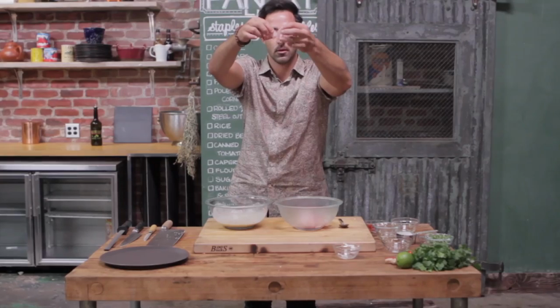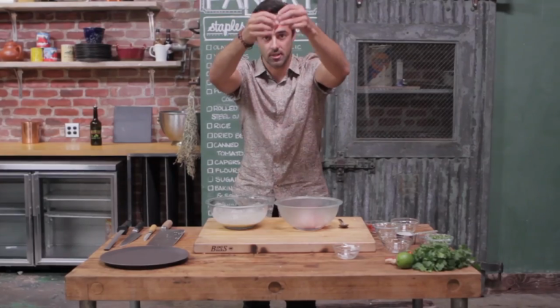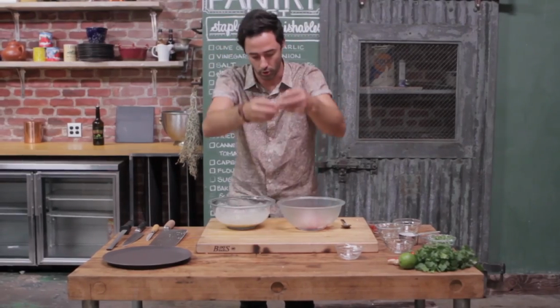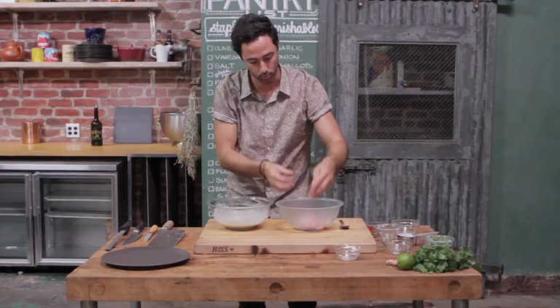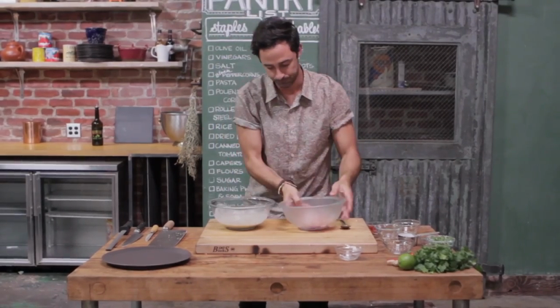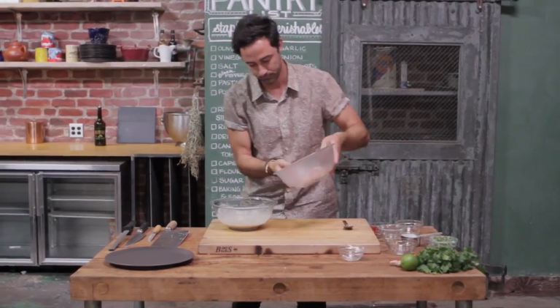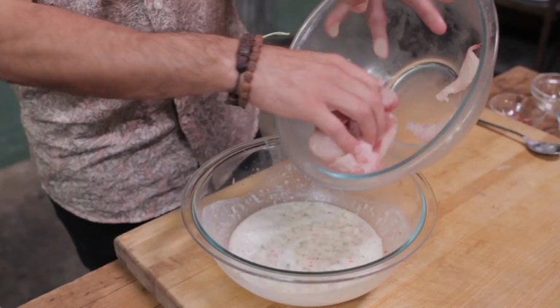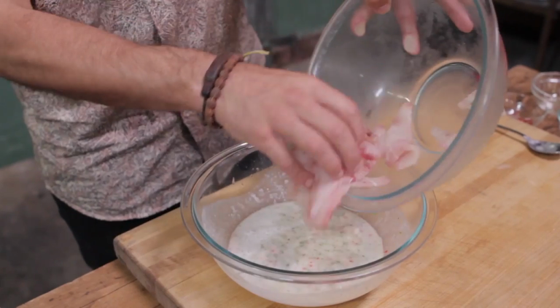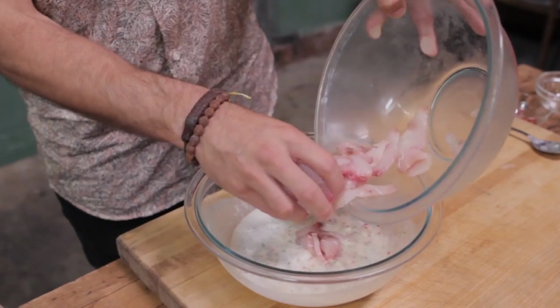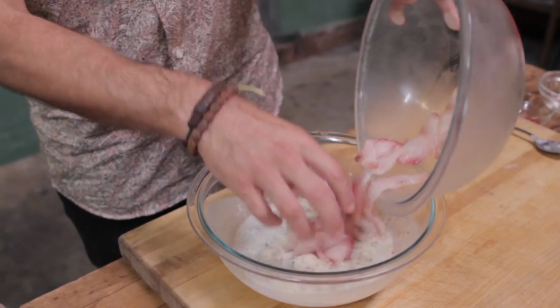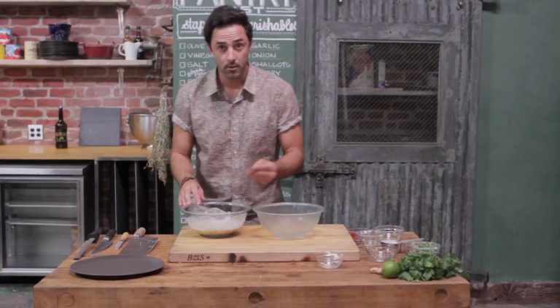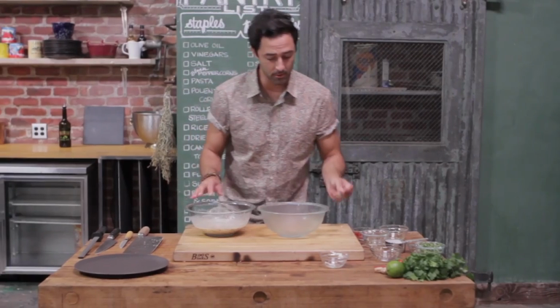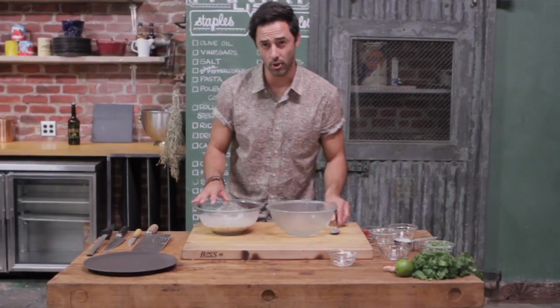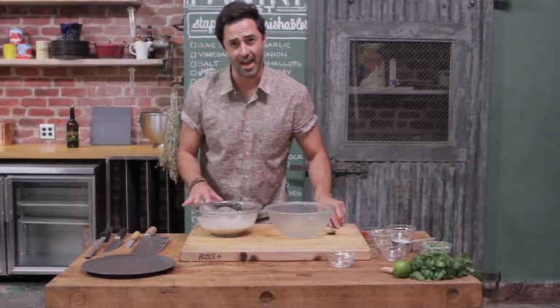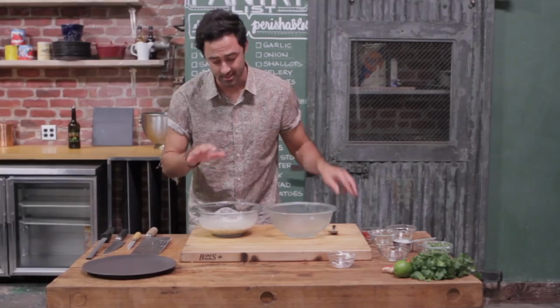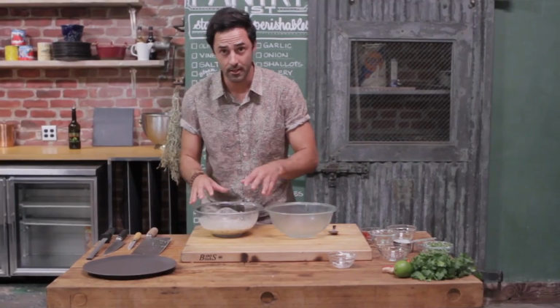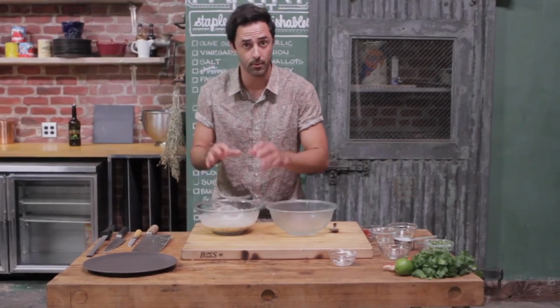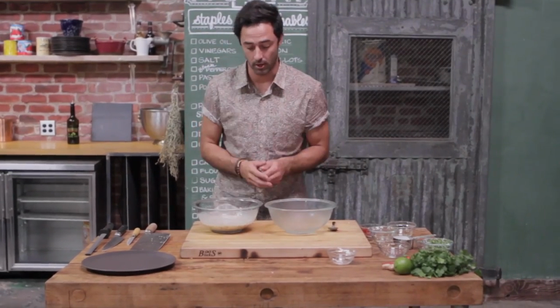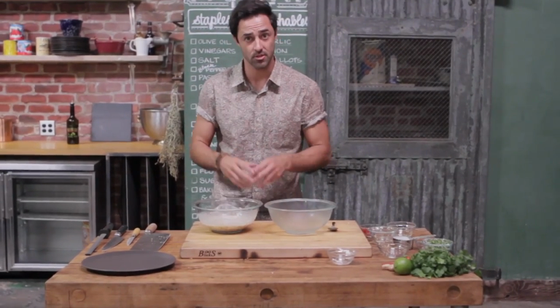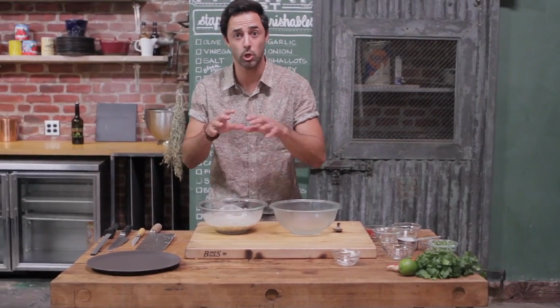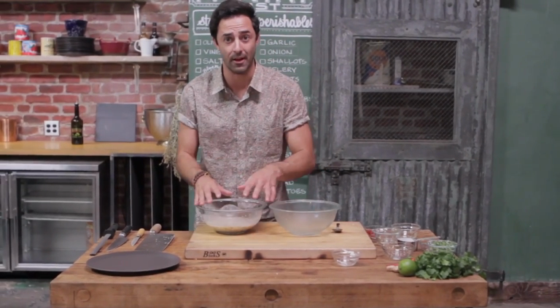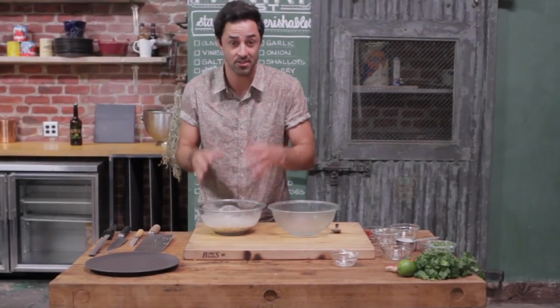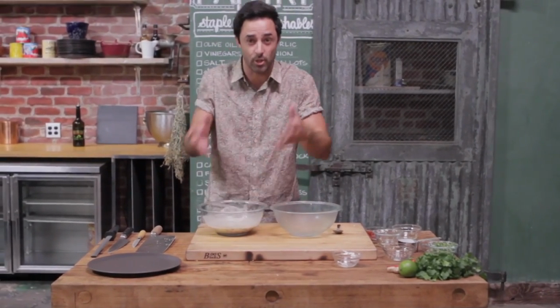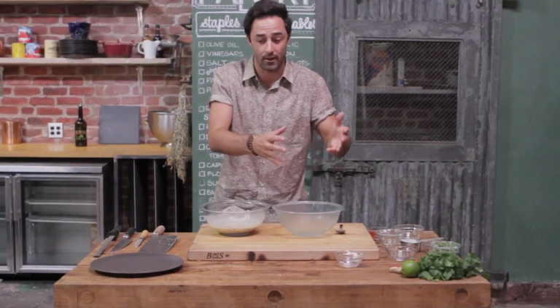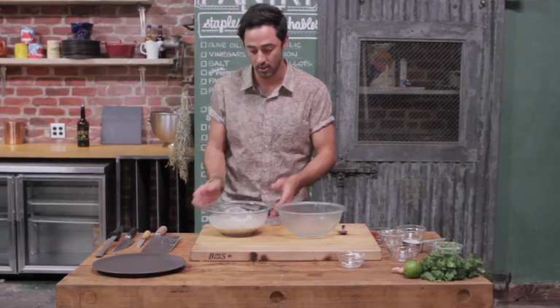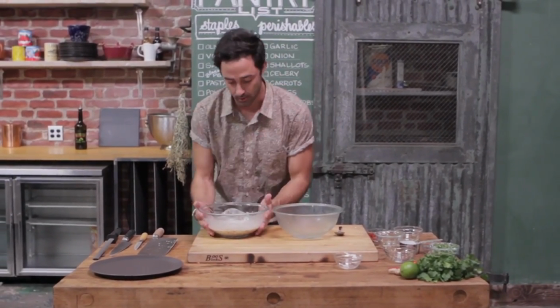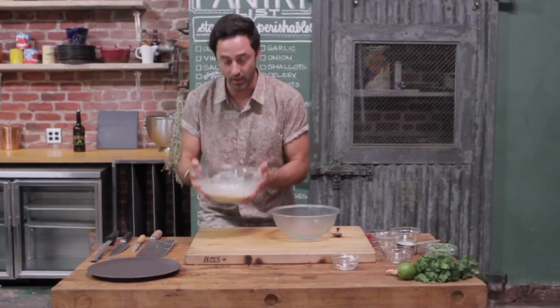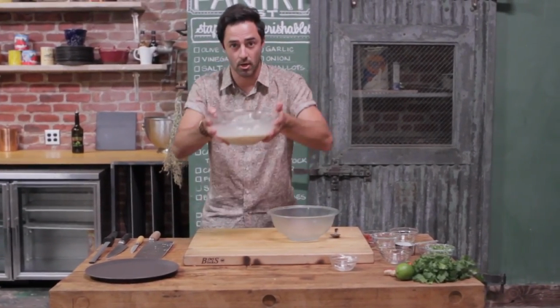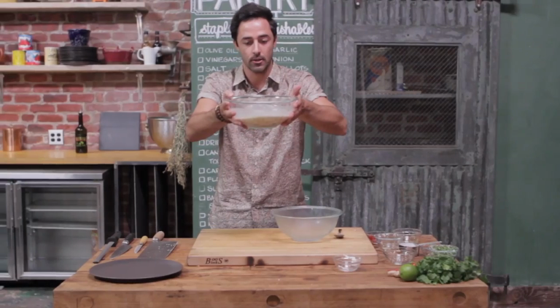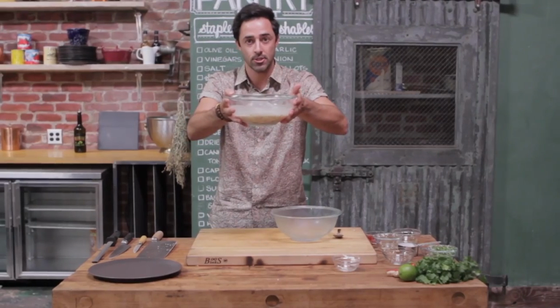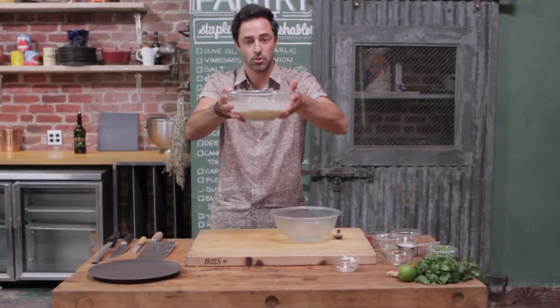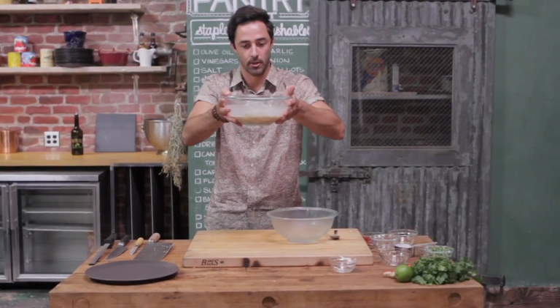That's going to cure in our liquid. The acid in the lemon and the lime juice is going to cure that fish — essentially cook that fish. So I'm going to put that aside in the fridge for 20 minutes.